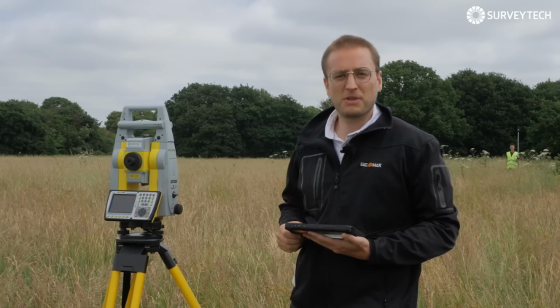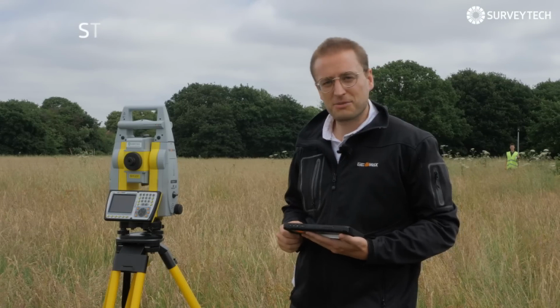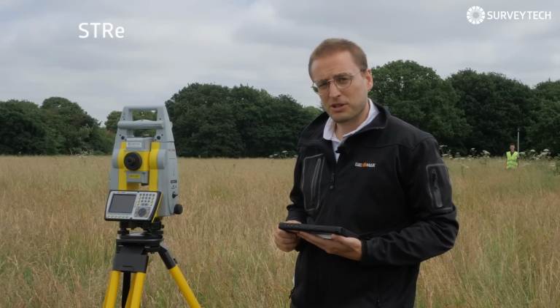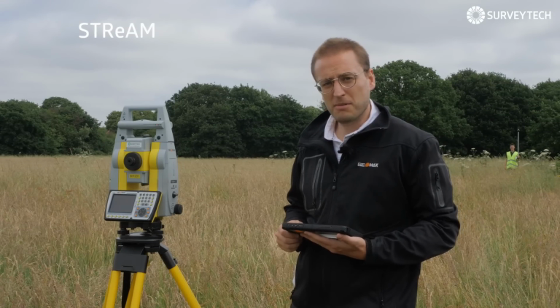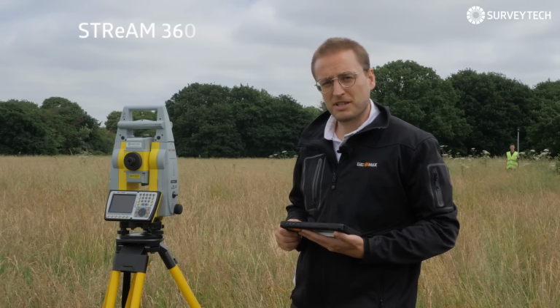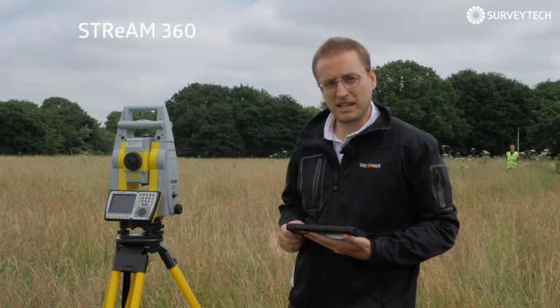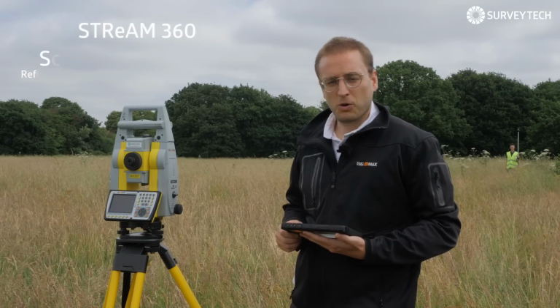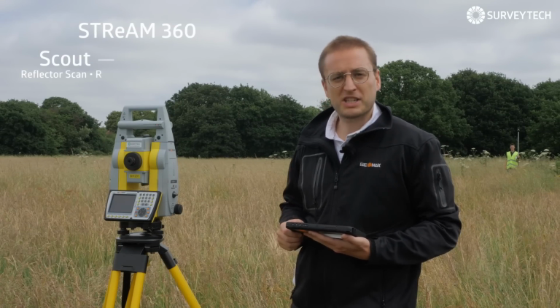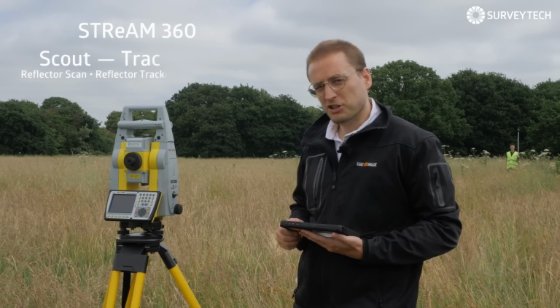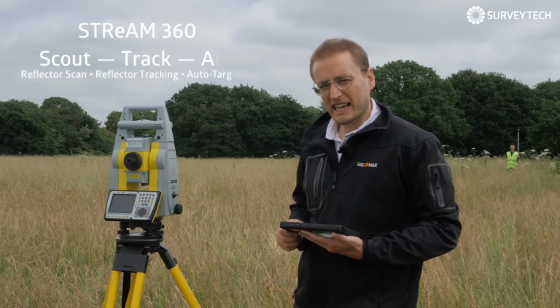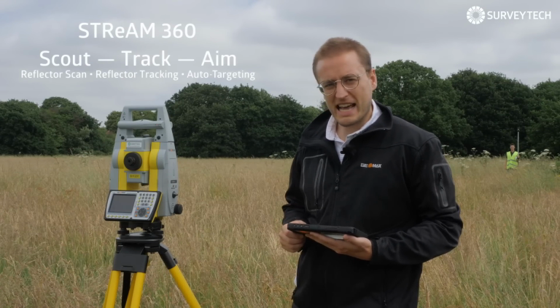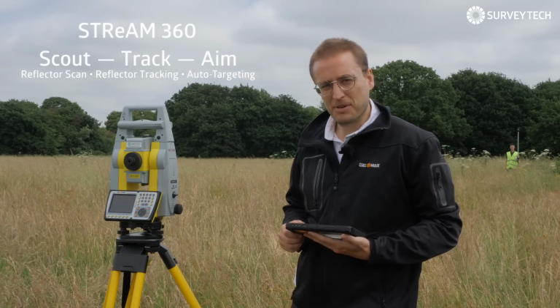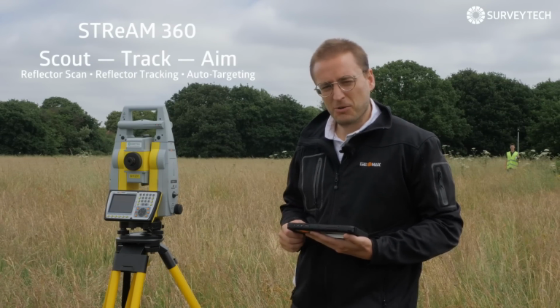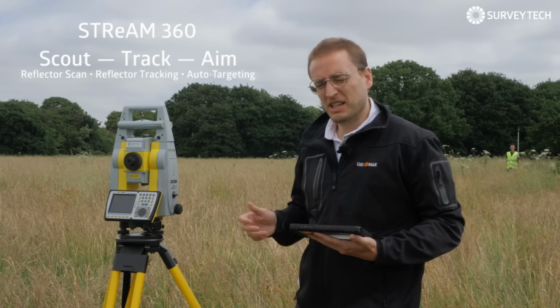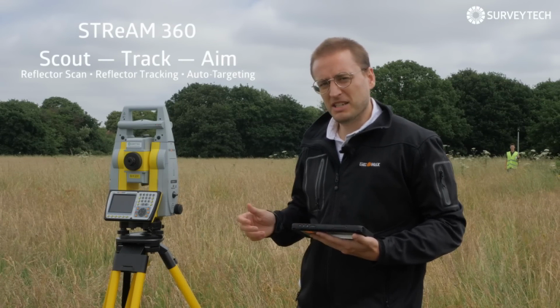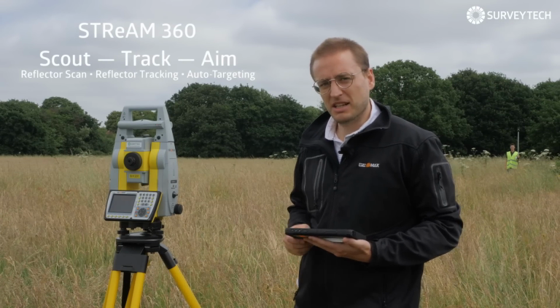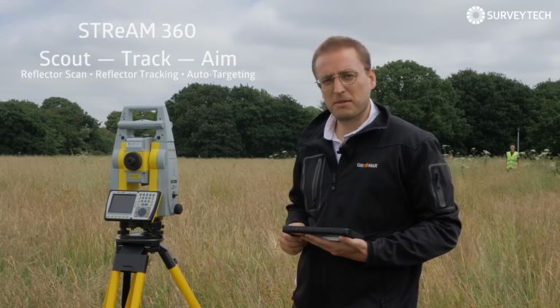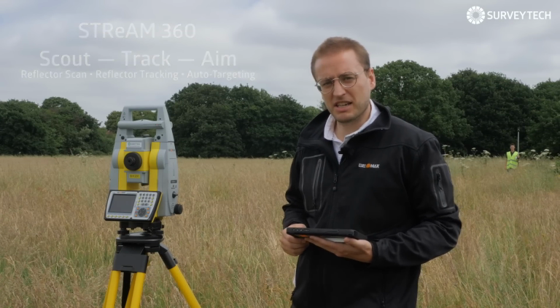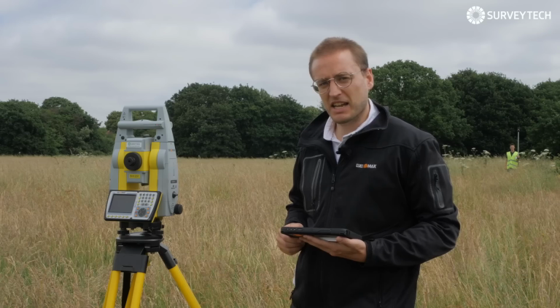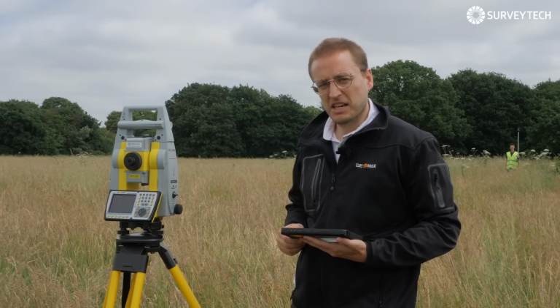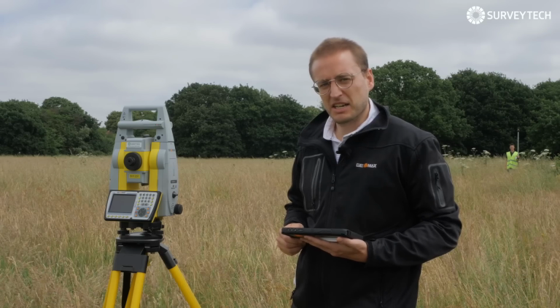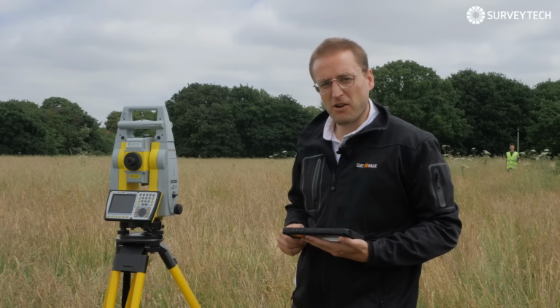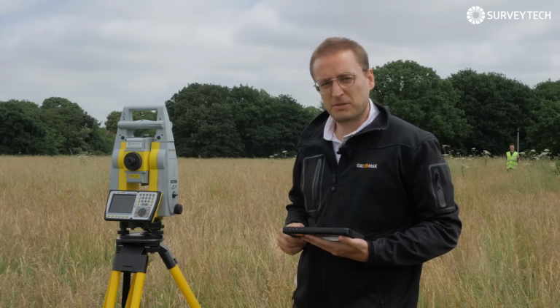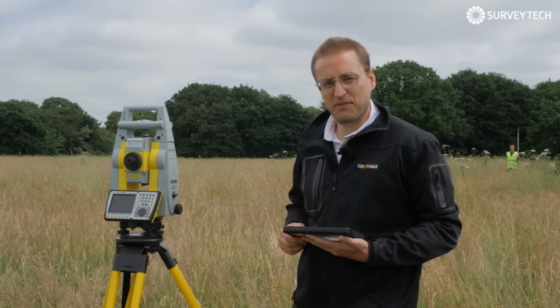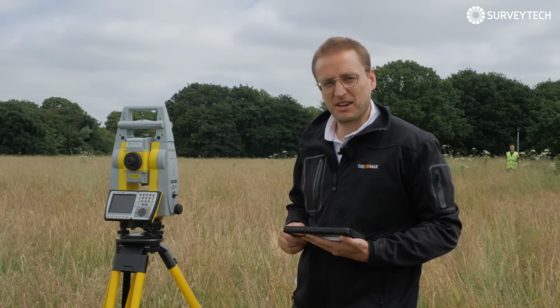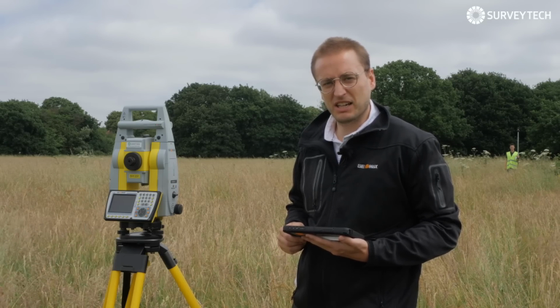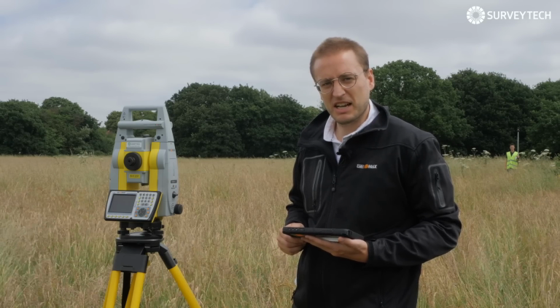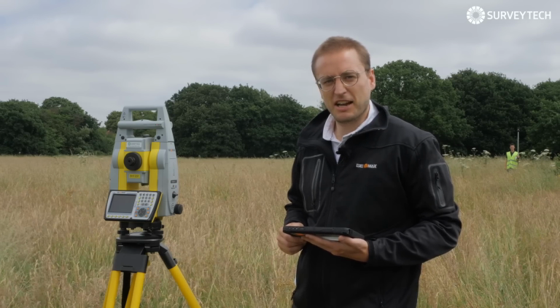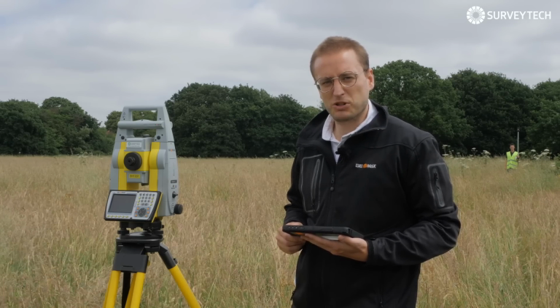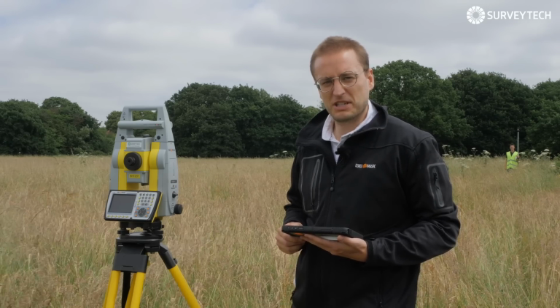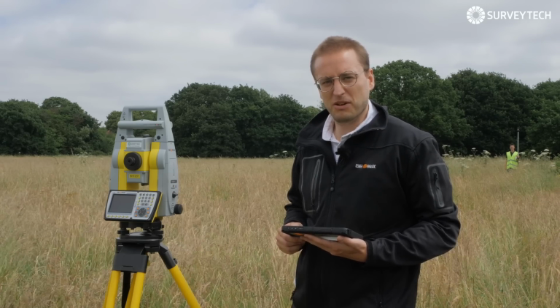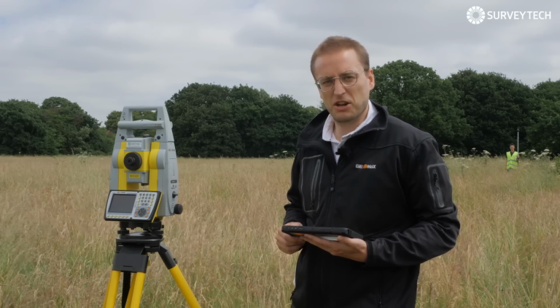The Zoom90 is built with Stream360 or Scout Track and Aim, which basically means like Liam Neeson in Taken — it has a very specific set of skills and it won't stop until it finds you.